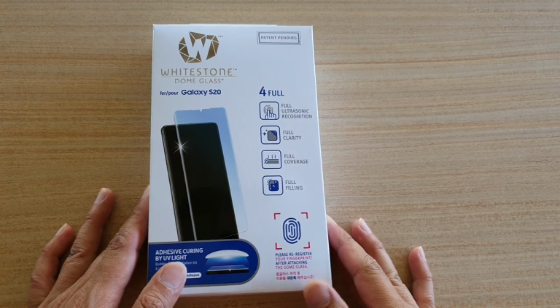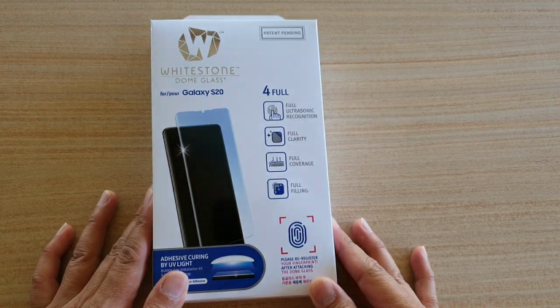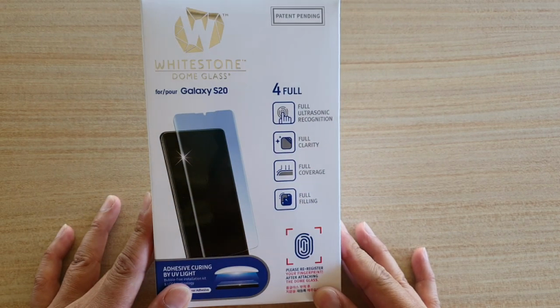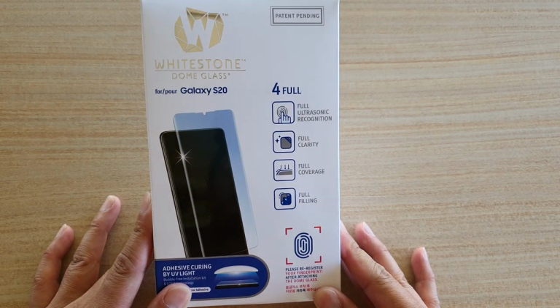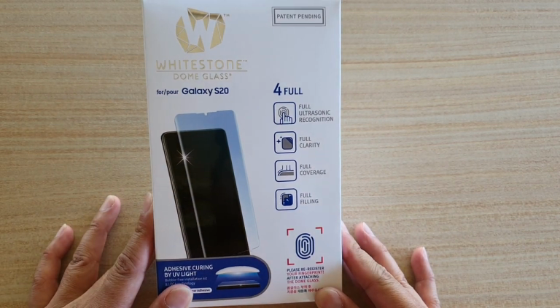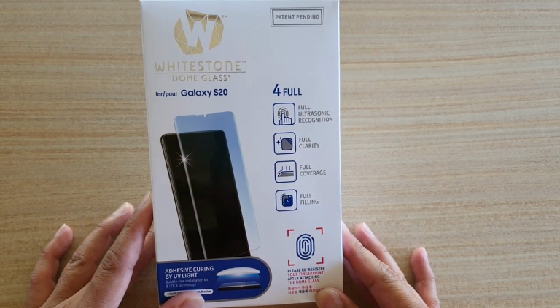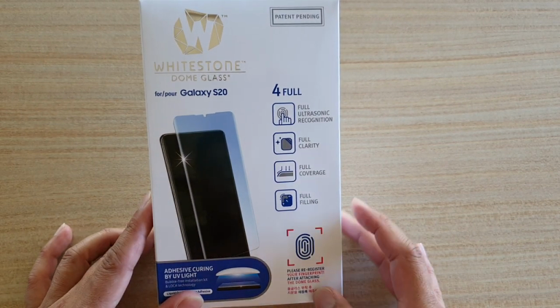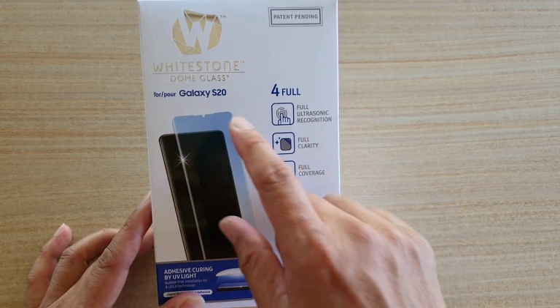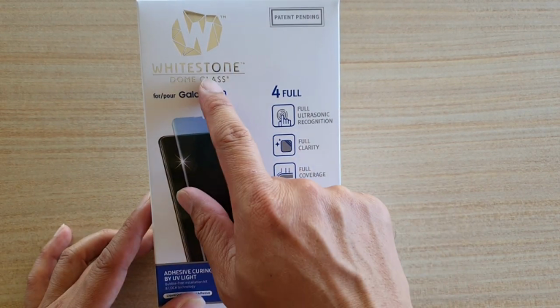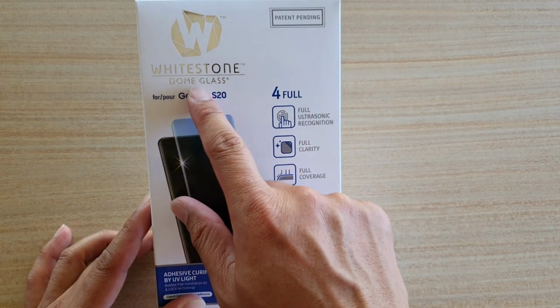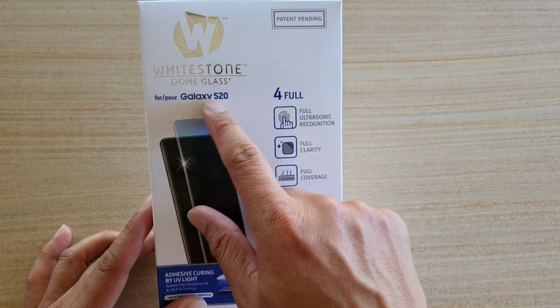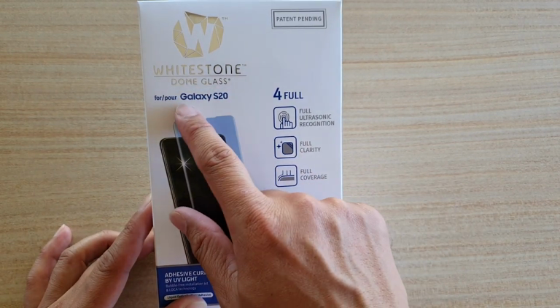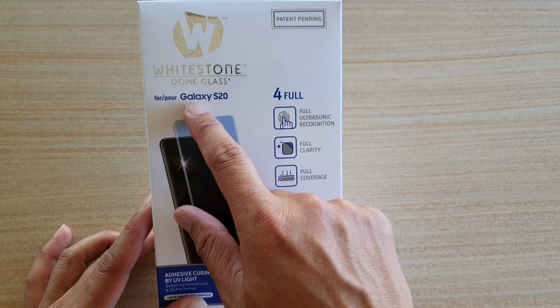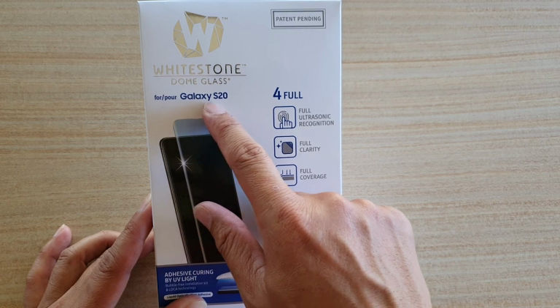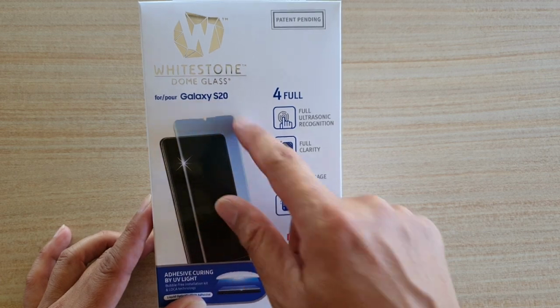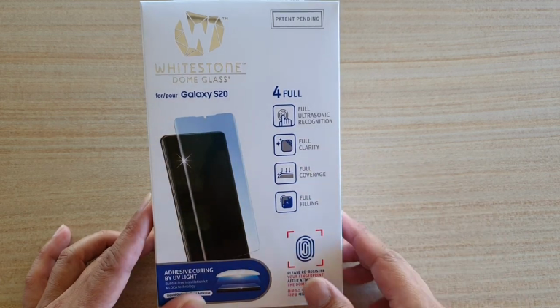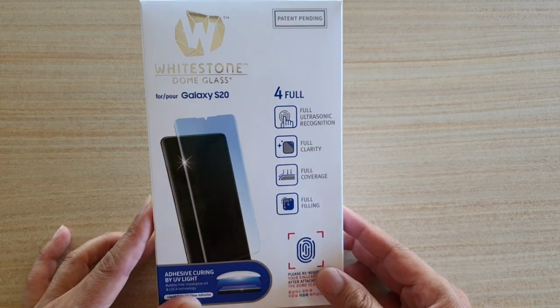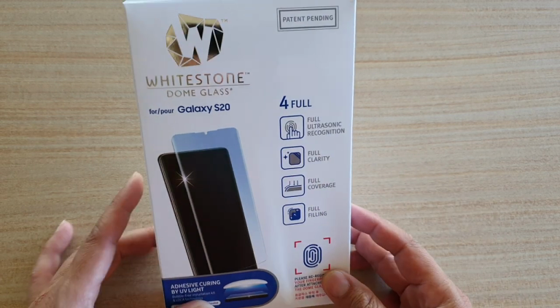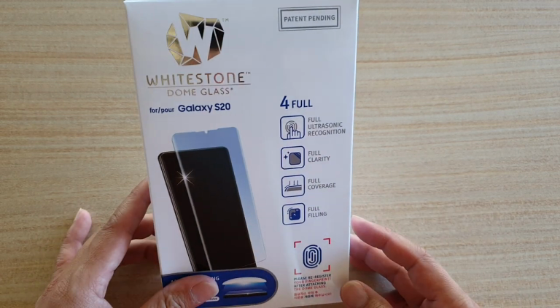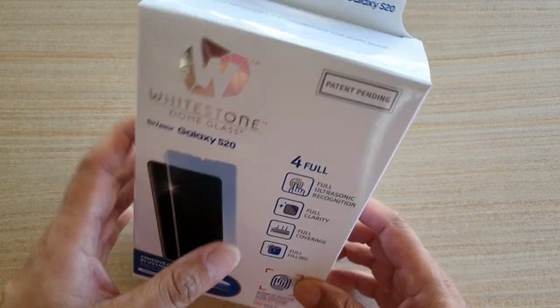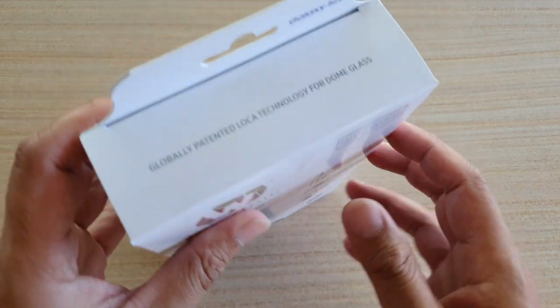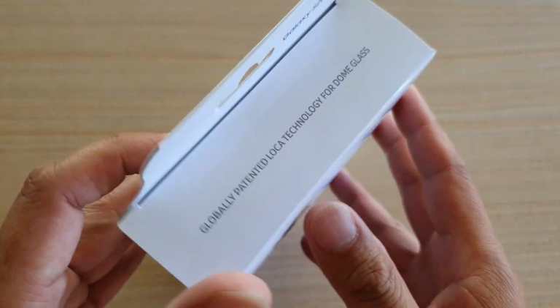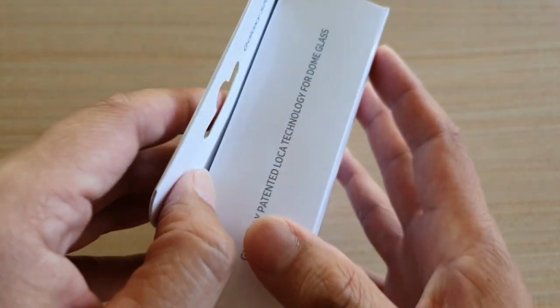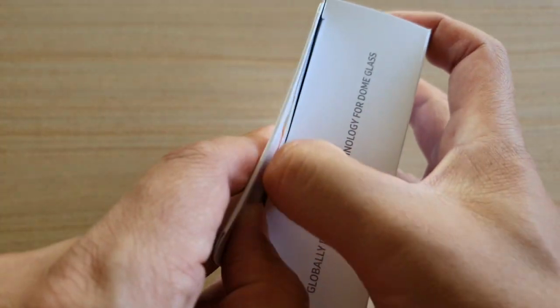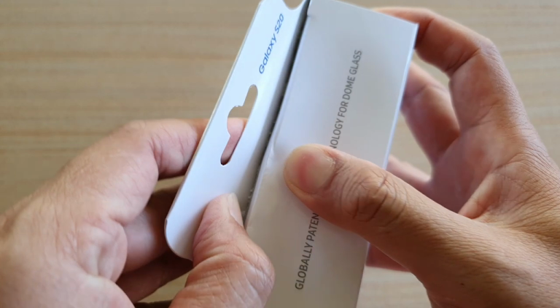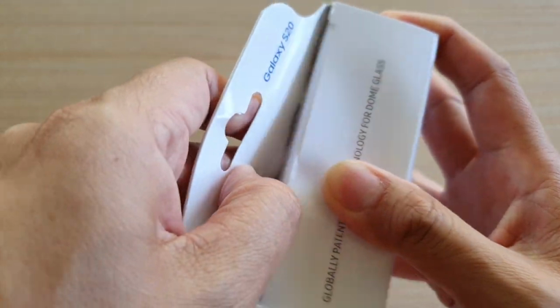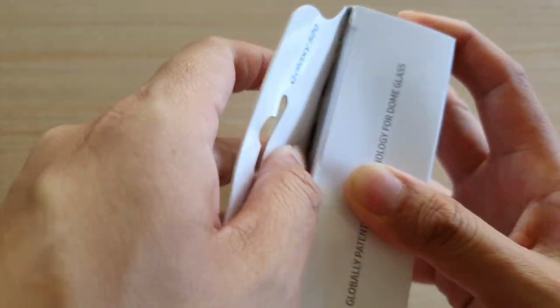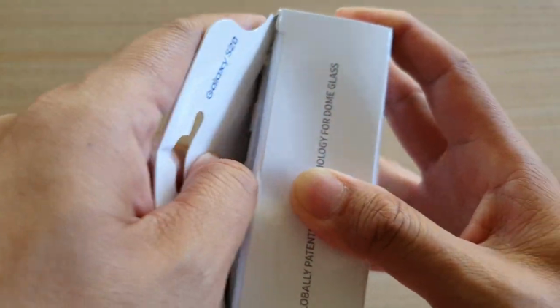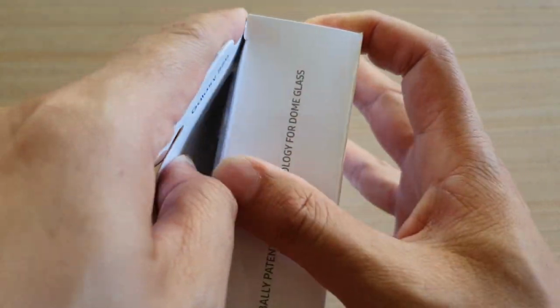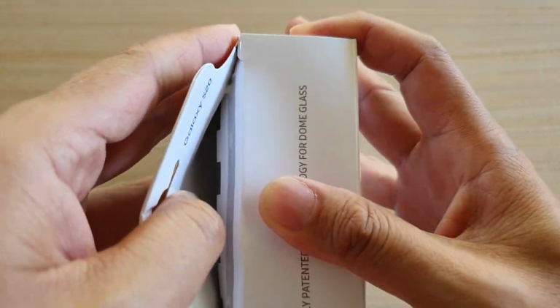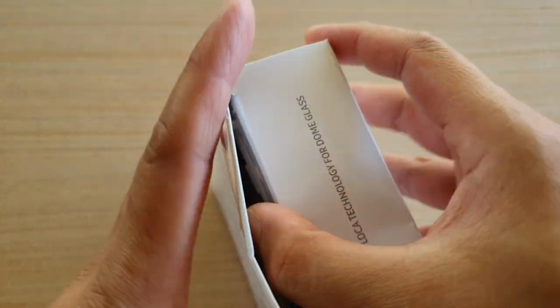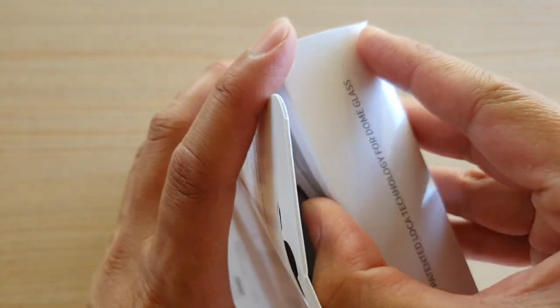Hi, in this video I'm going to unbox the Whitestone Dome Glass for the Galaxy S20. This is for the Galaxy S20 only. I'm just going to pull out the top here — it is kind of glued together — and pull the package out.